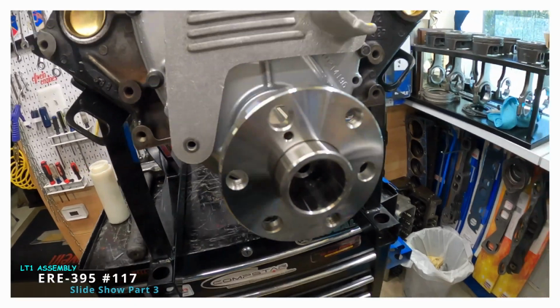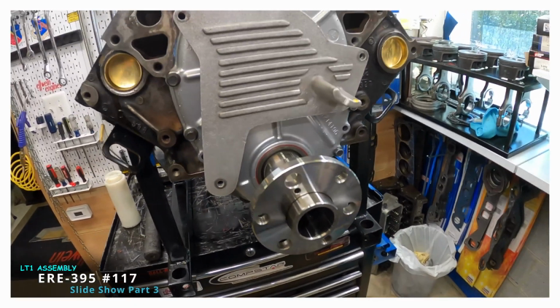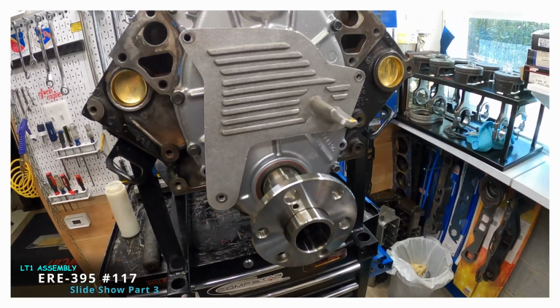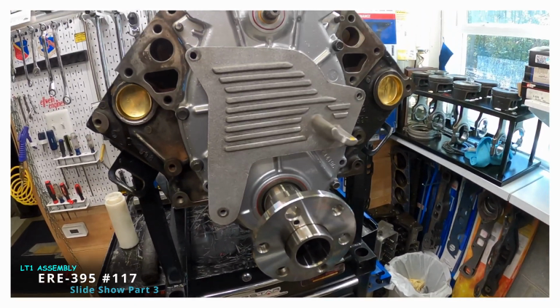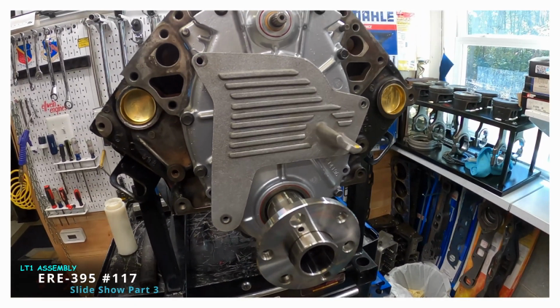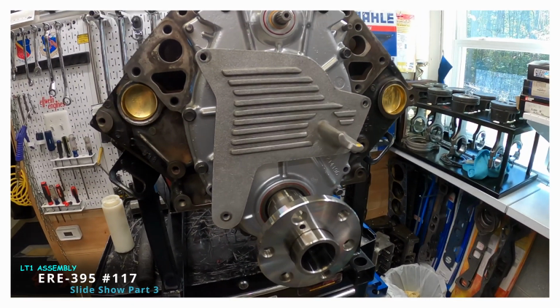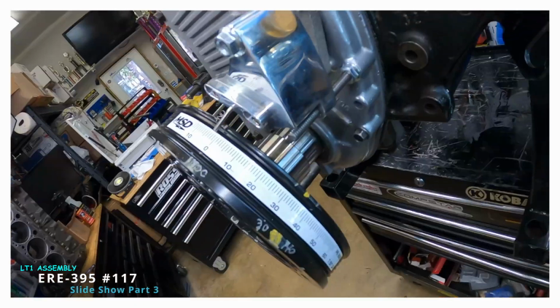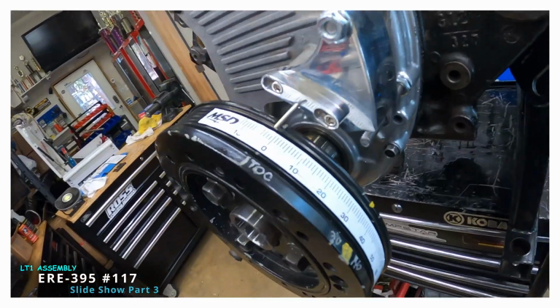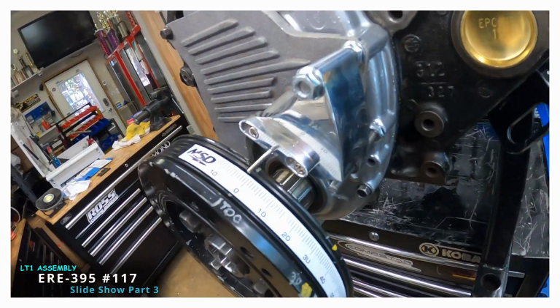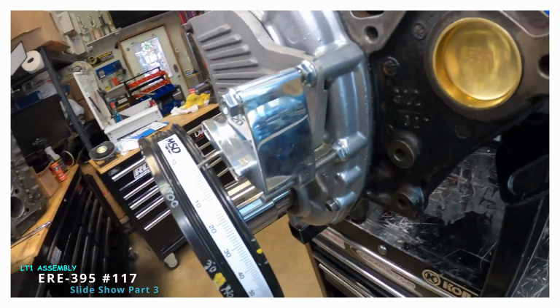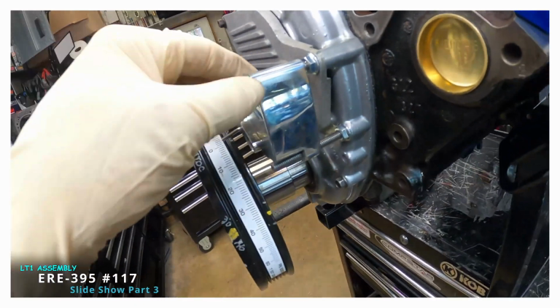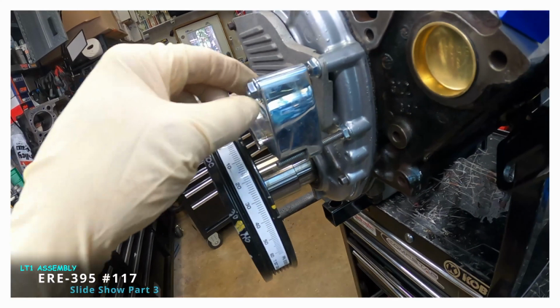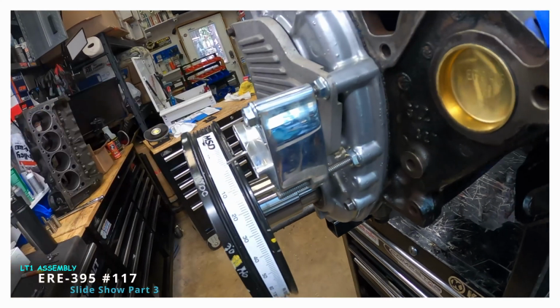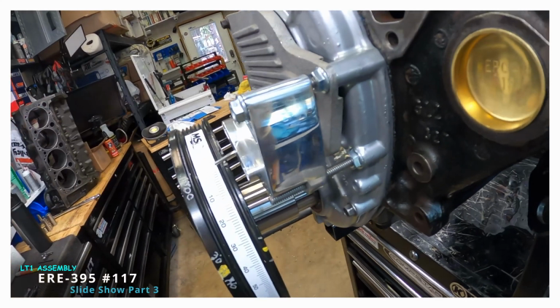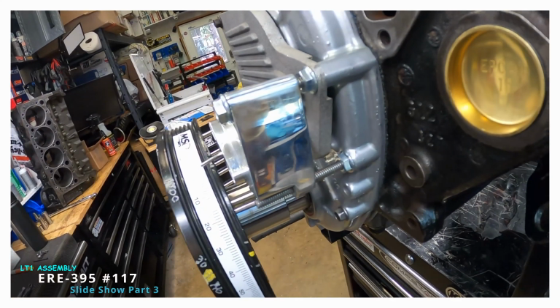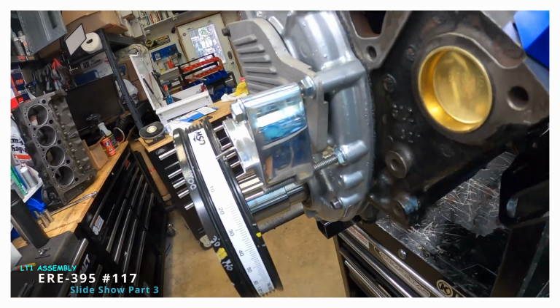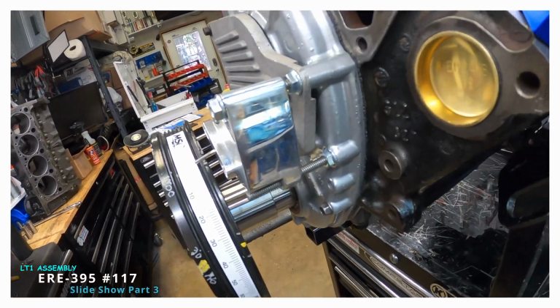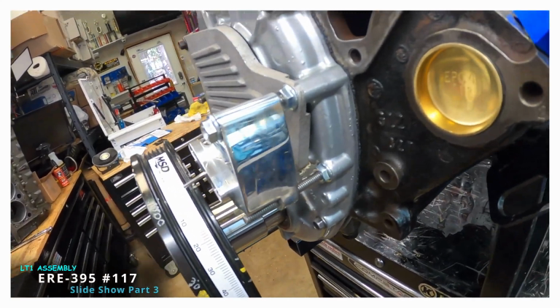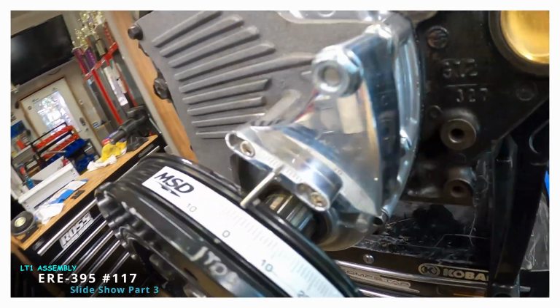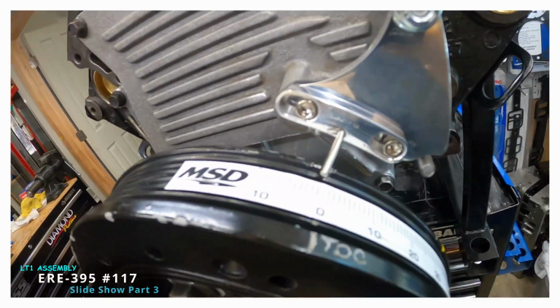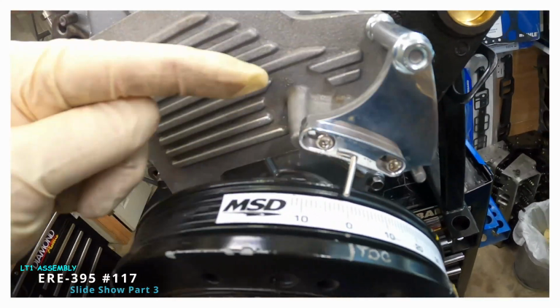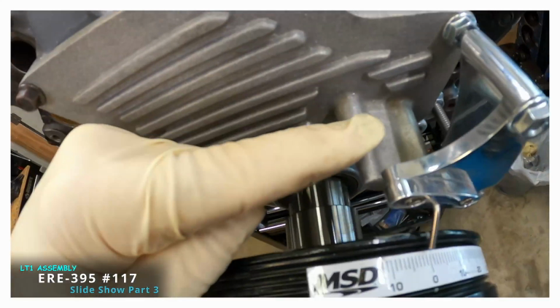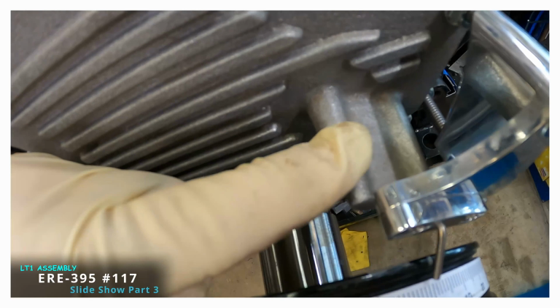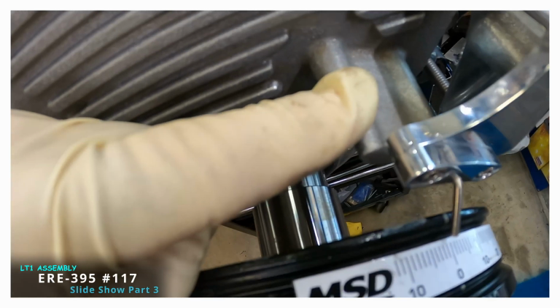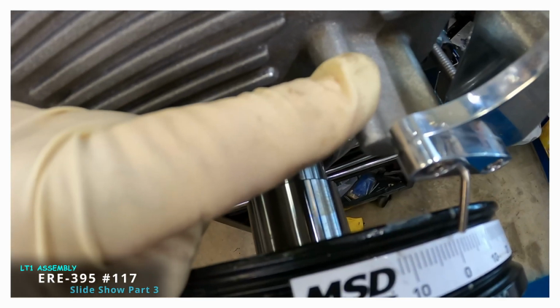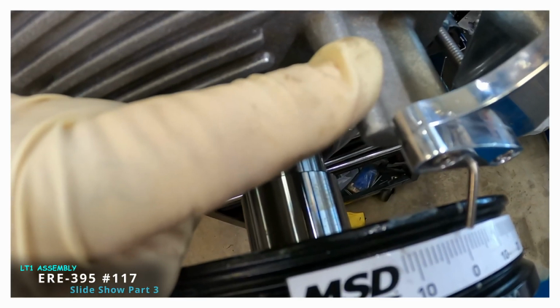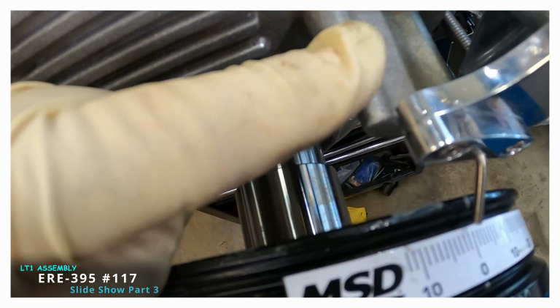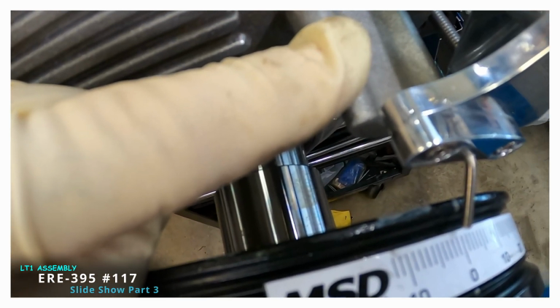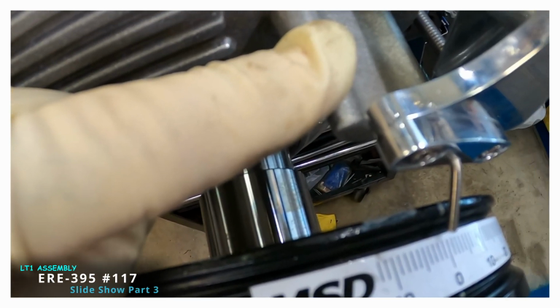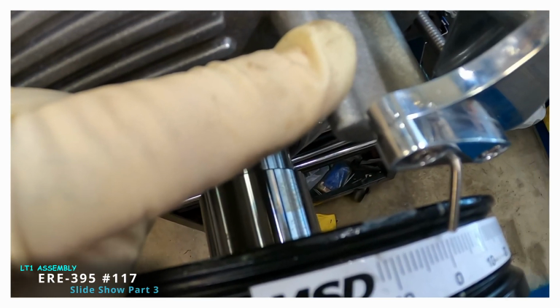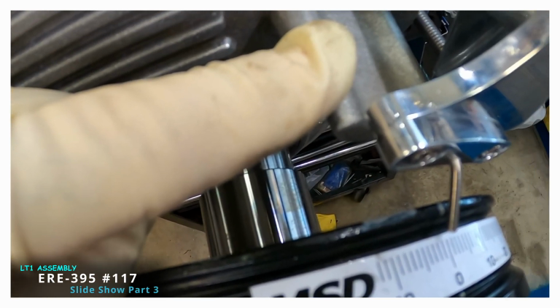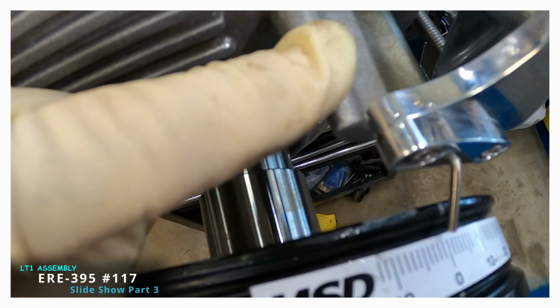This is the dyno setup — the customer isn't going to use this, but it's what I put in for the dyno. I get top dead center and get that pointer right to the zero.